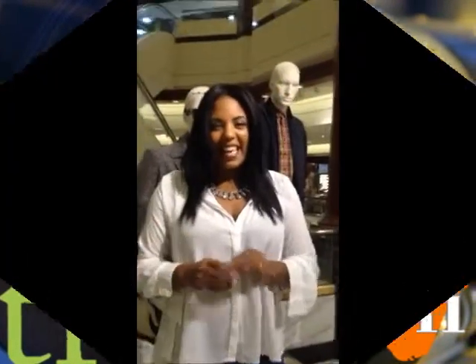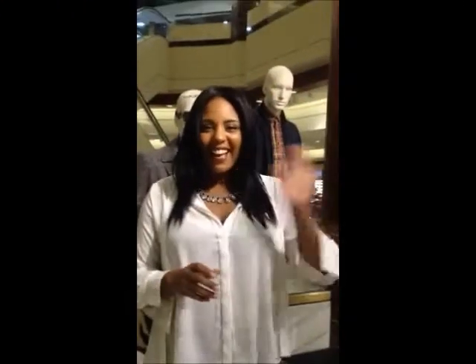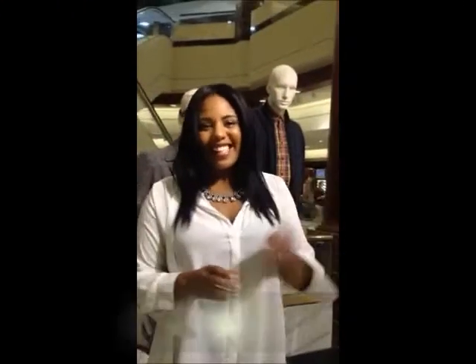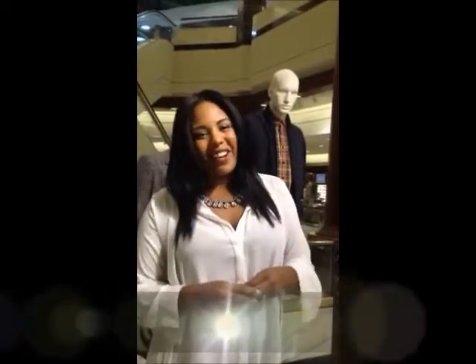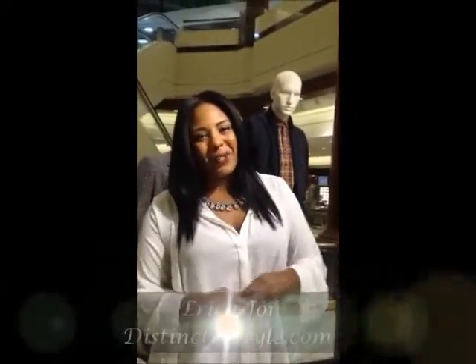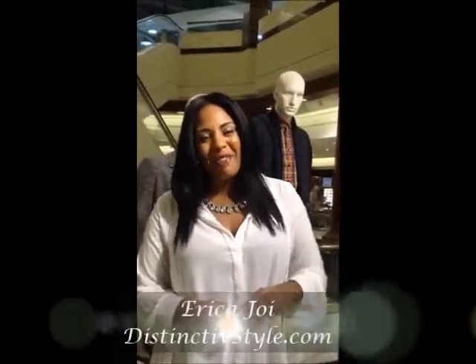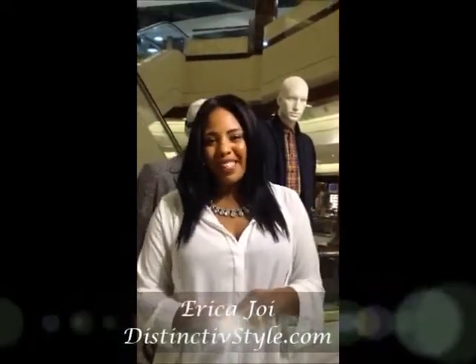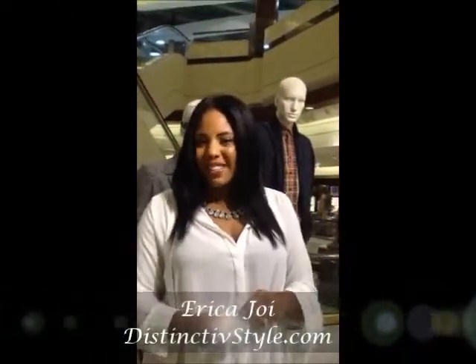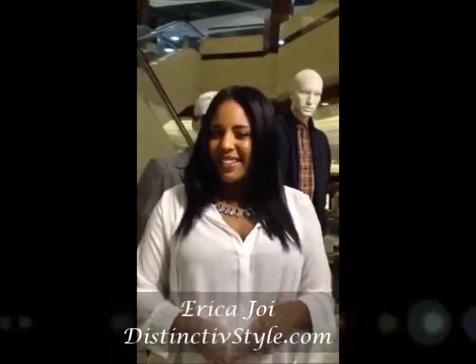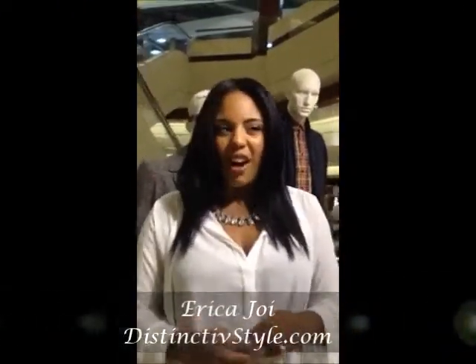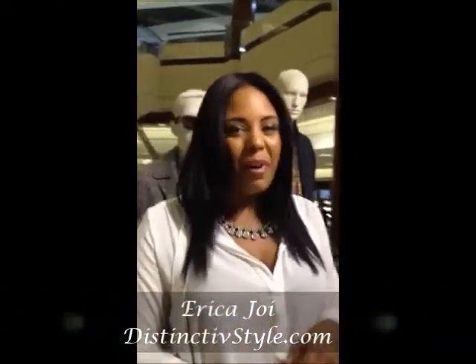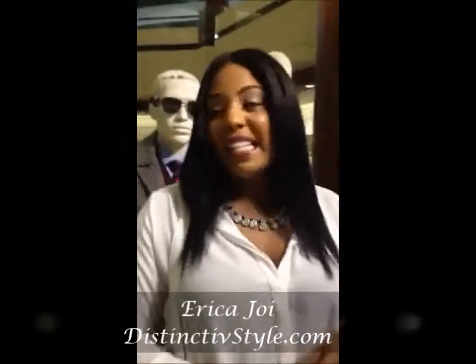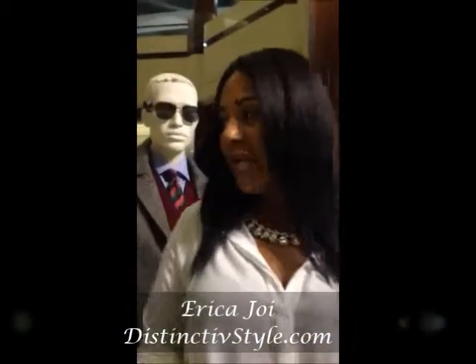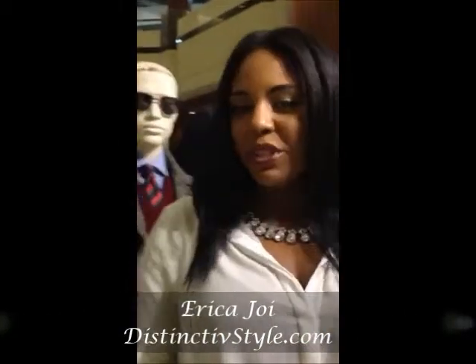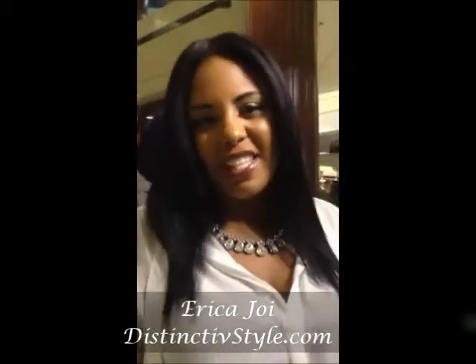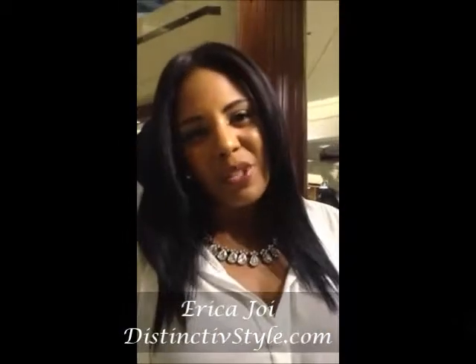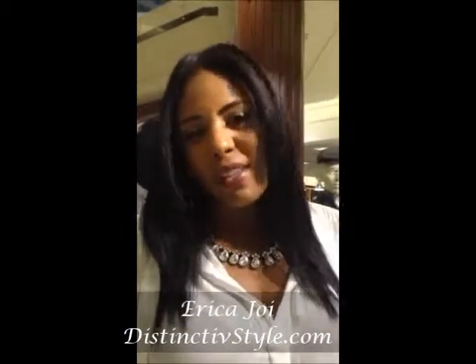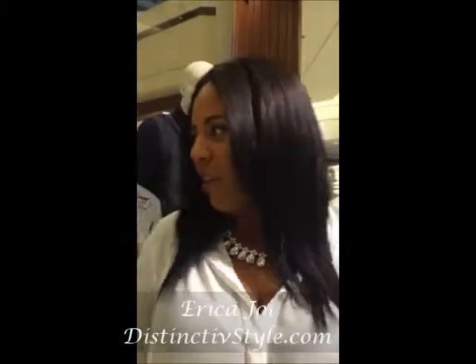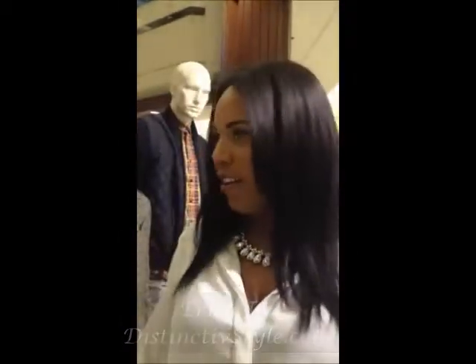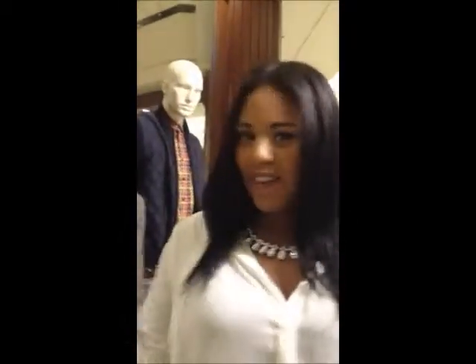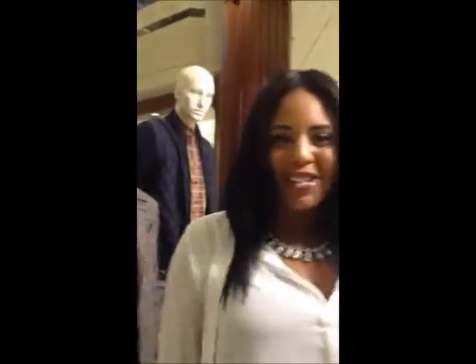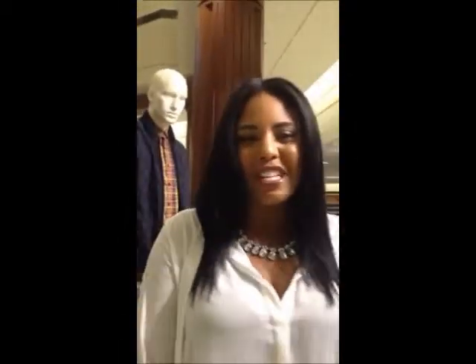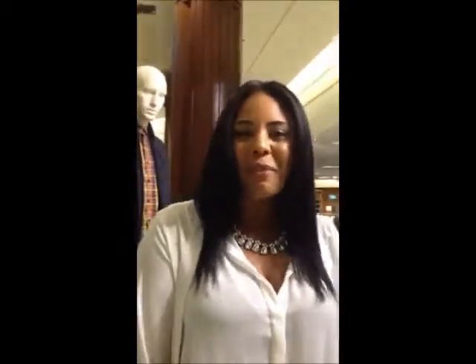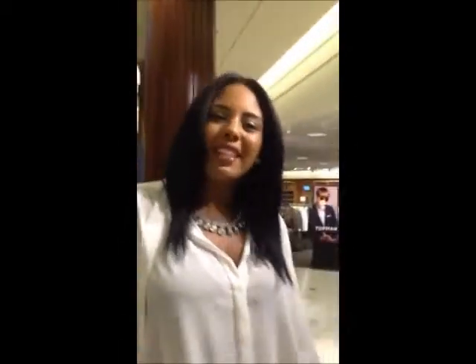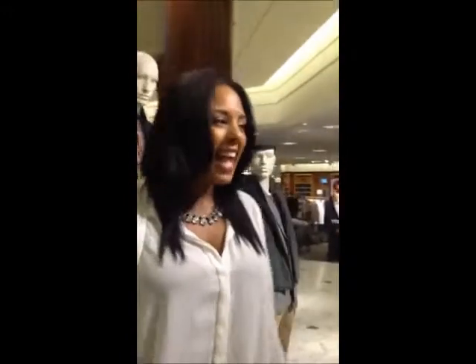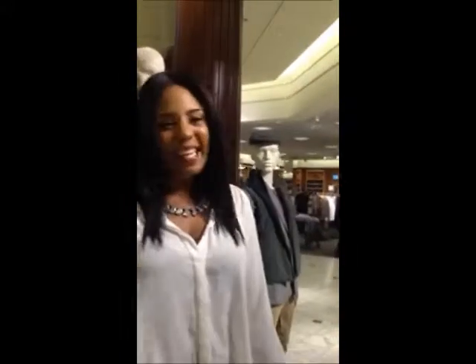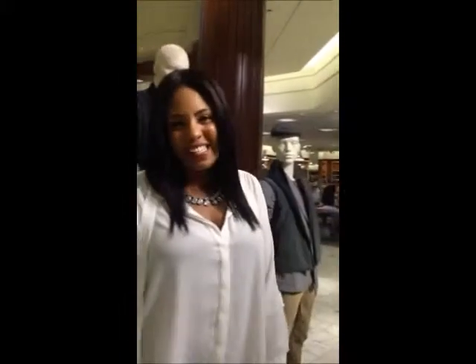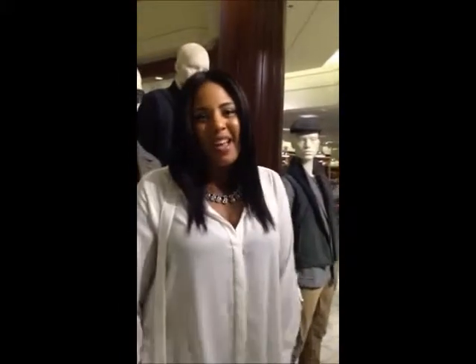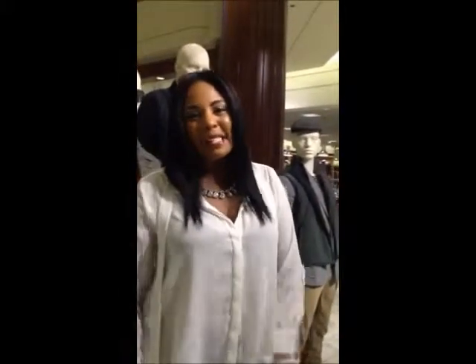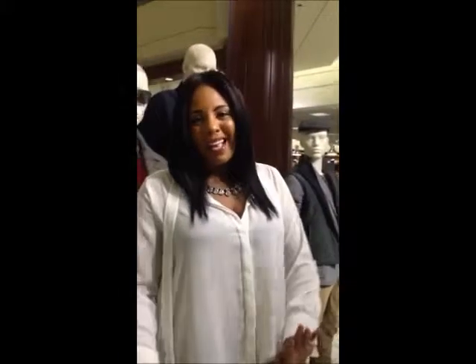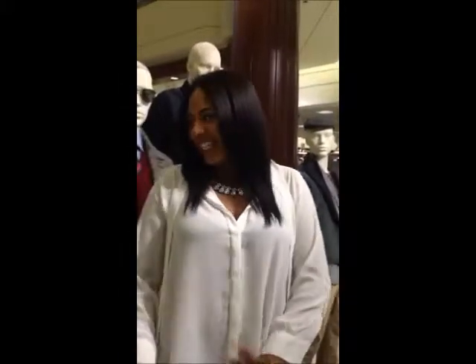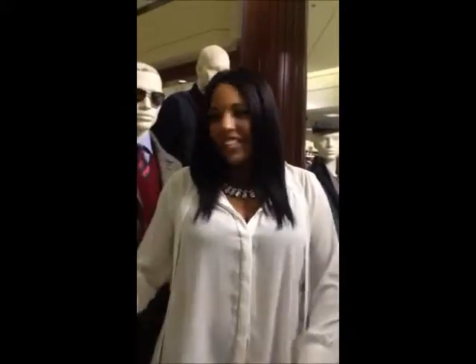Hi guys! It's Erica Joy from DistinctiveStyle.com and today I'm here with Street Intel doing some fall fashion trends for my fellas and my ladies. So sit back and take a look!